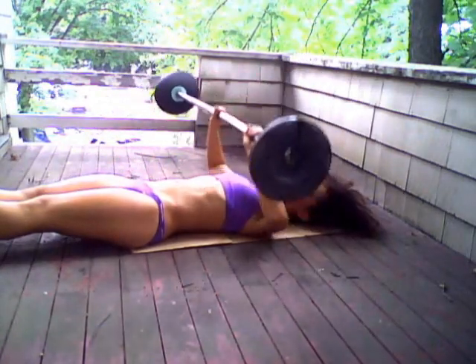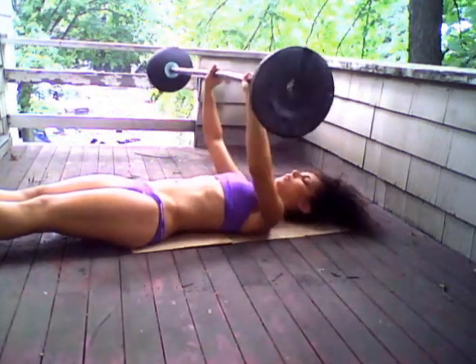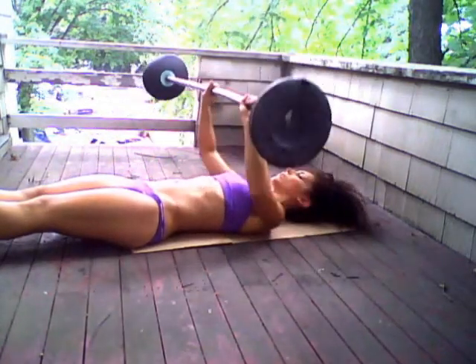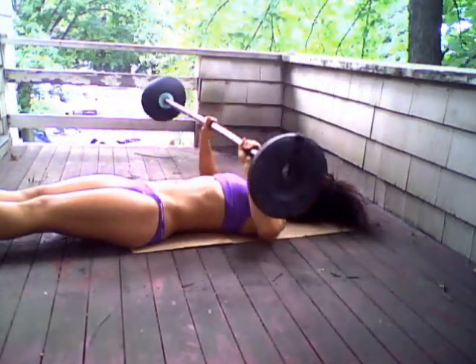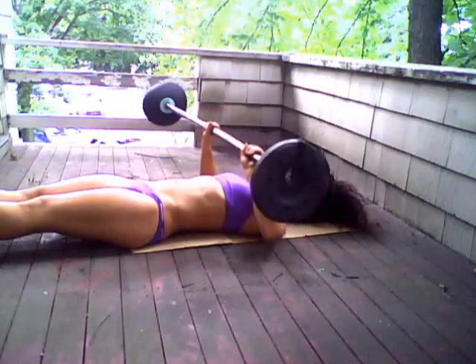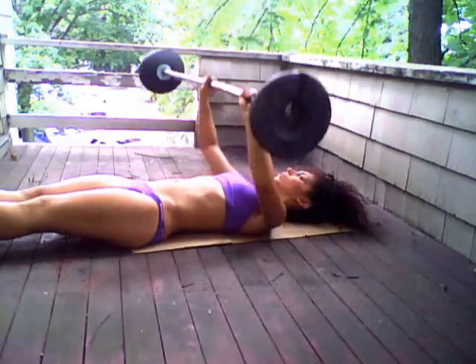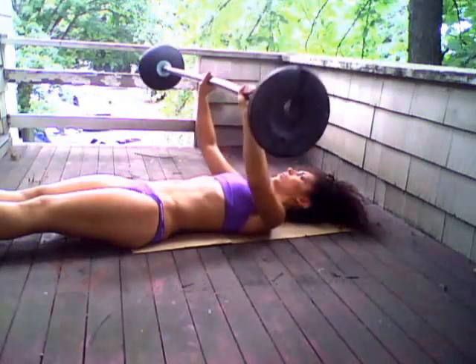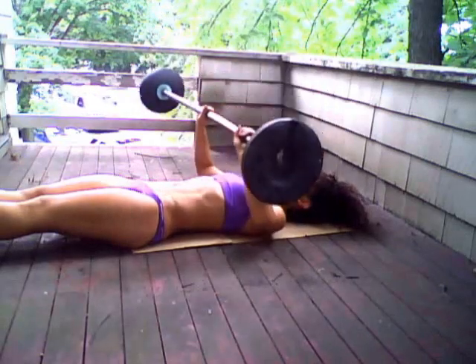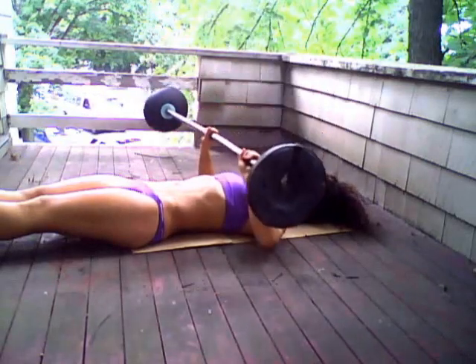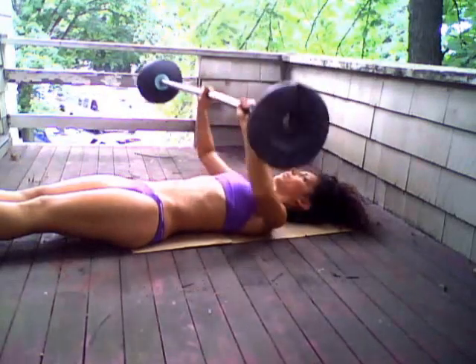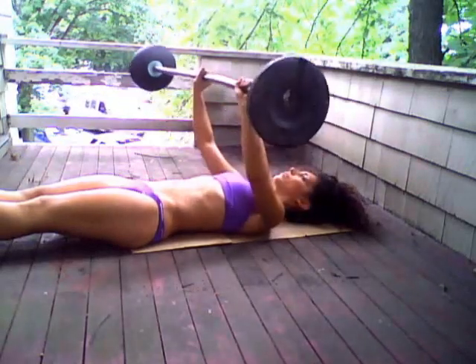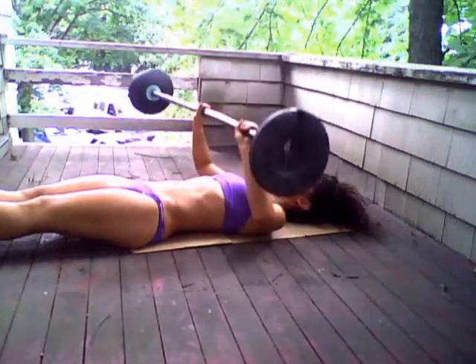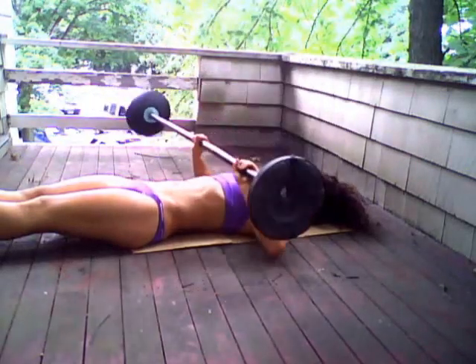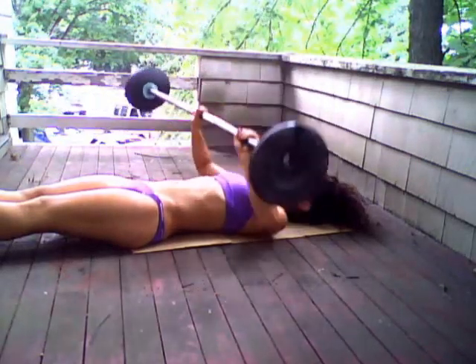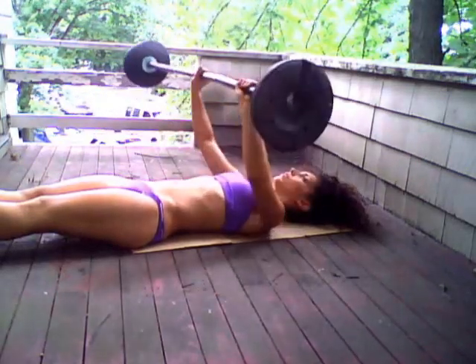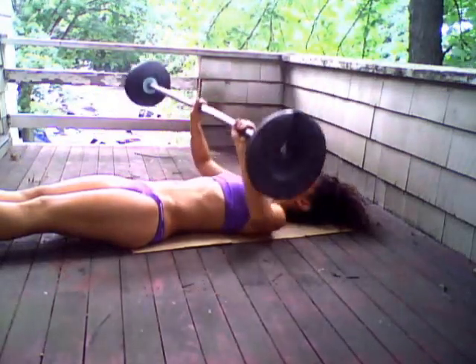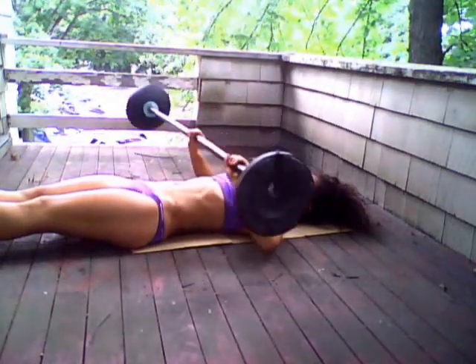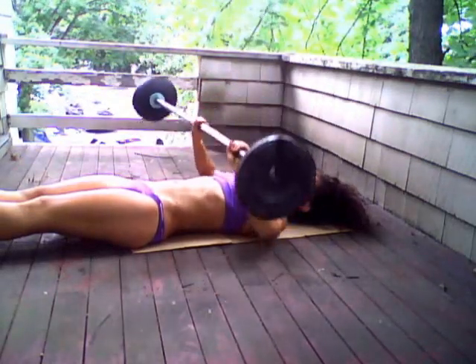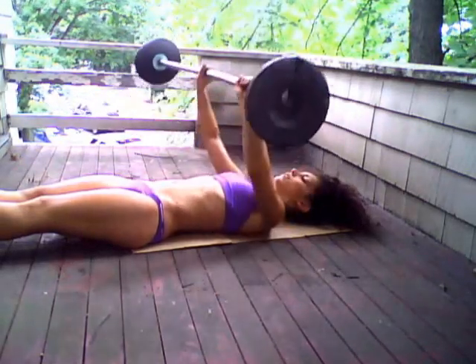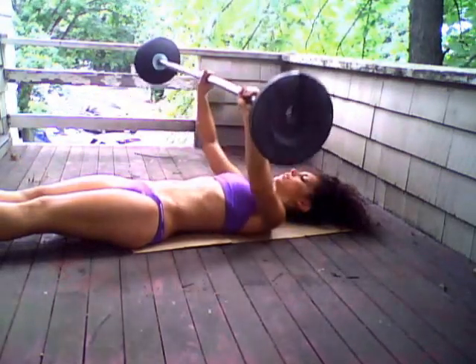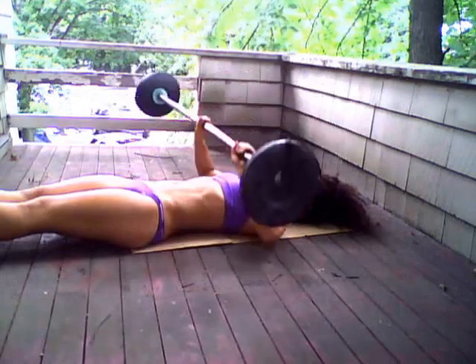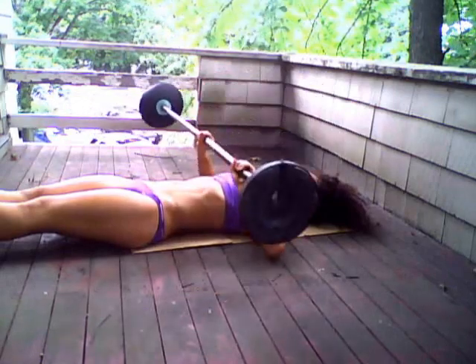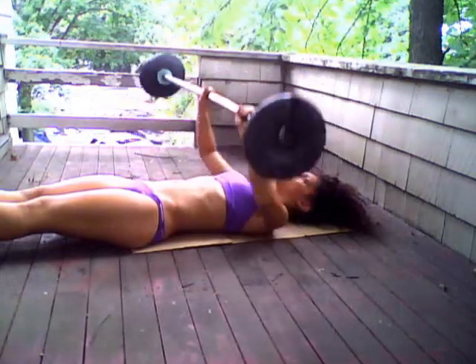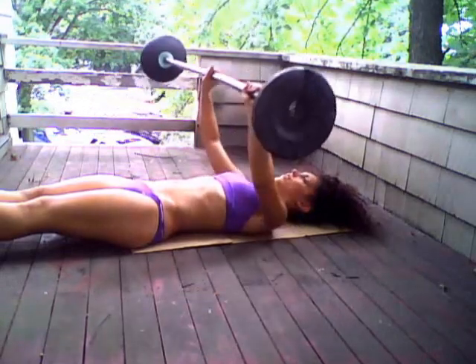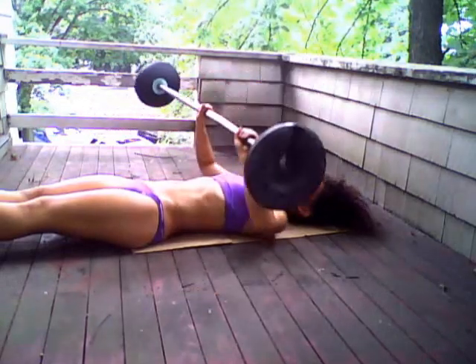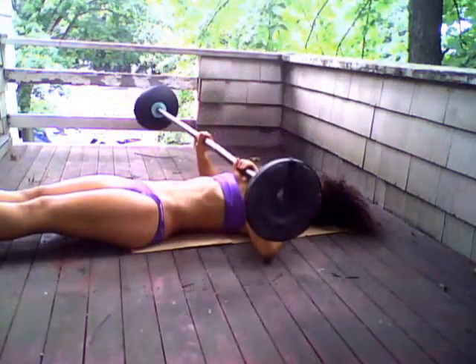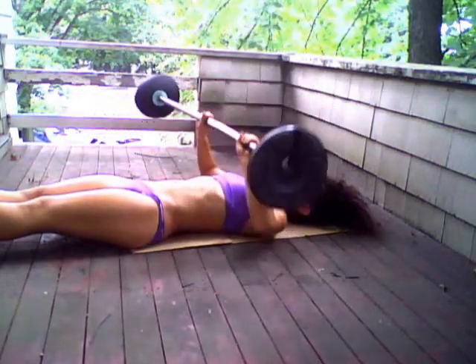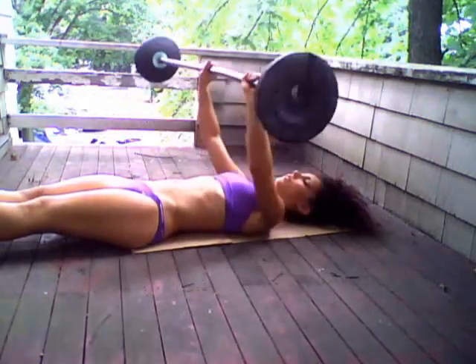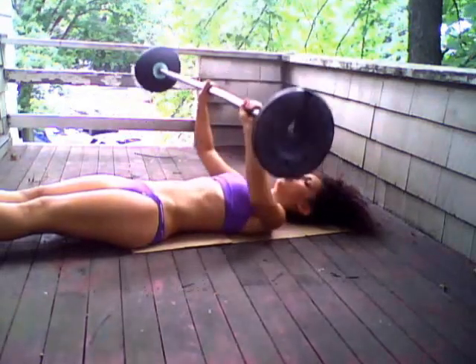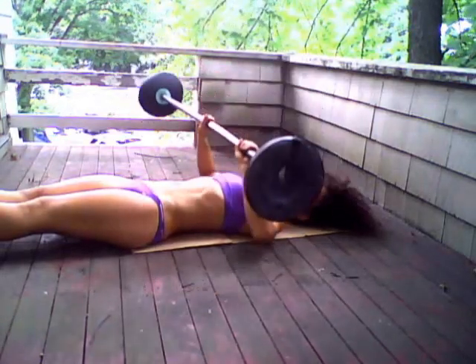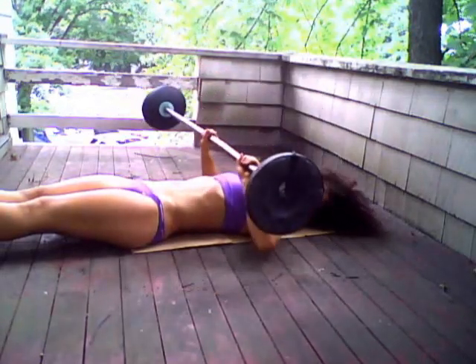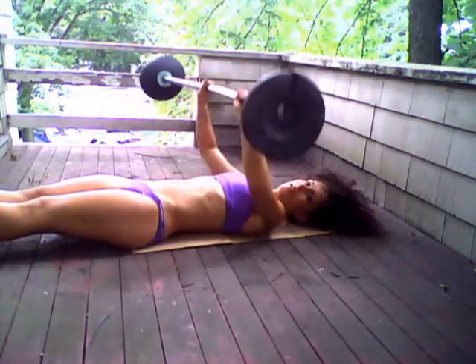Now this is for your chest. It's good to work out all of the body — don't be afraid to work out your arms too. Push it upwards, breathe, and push it up.